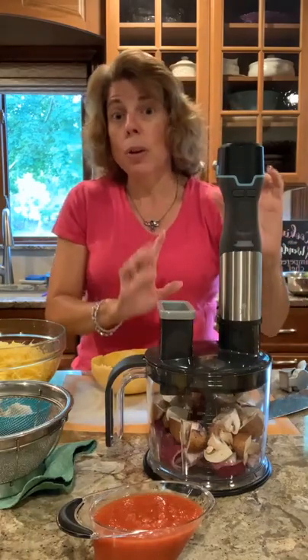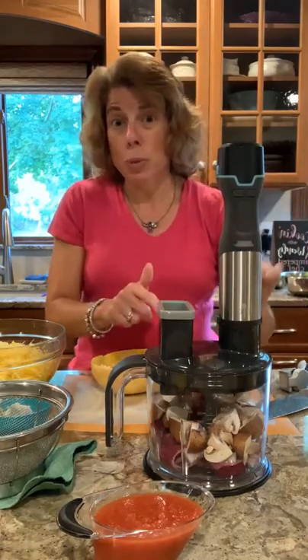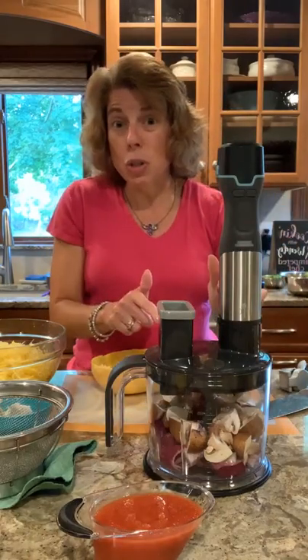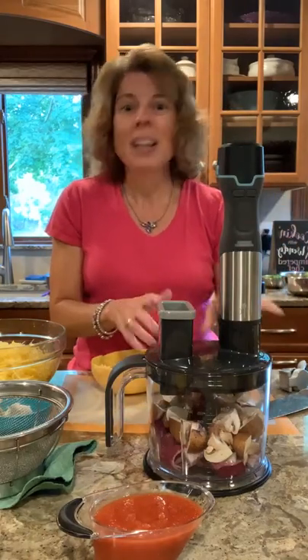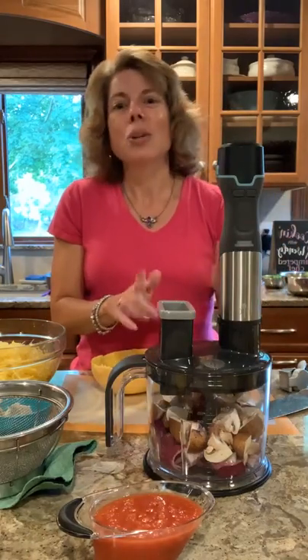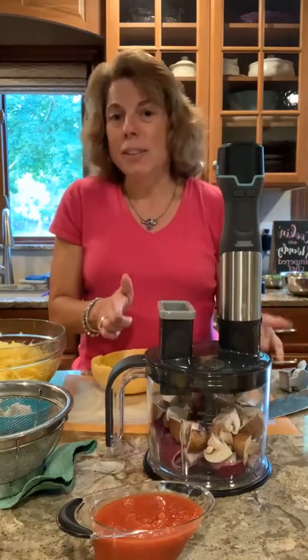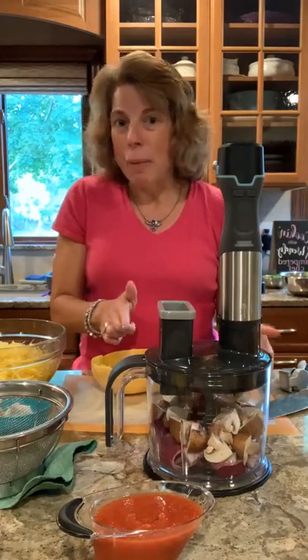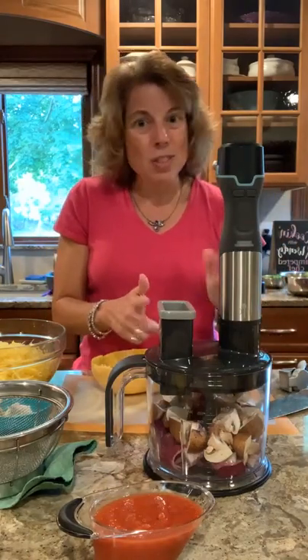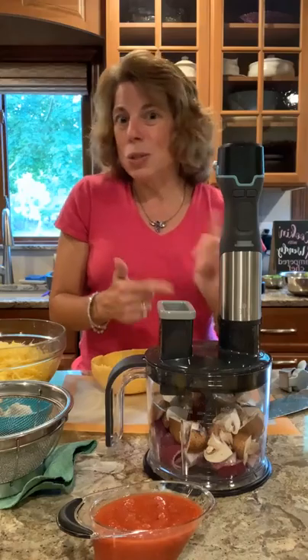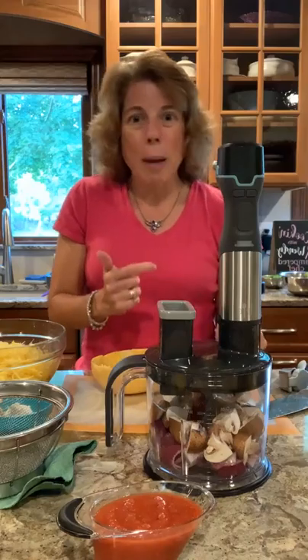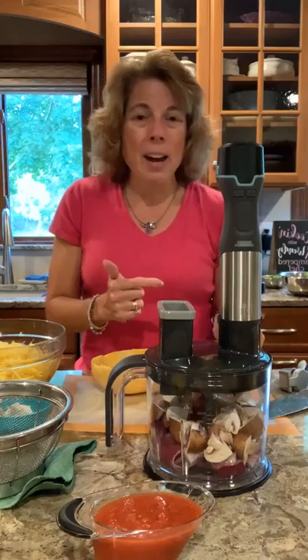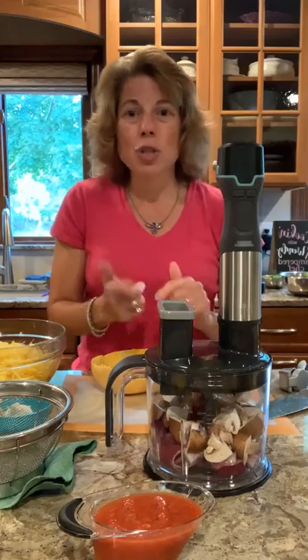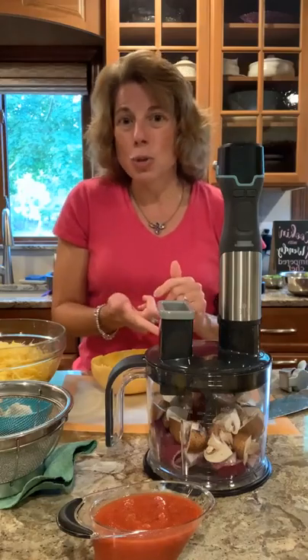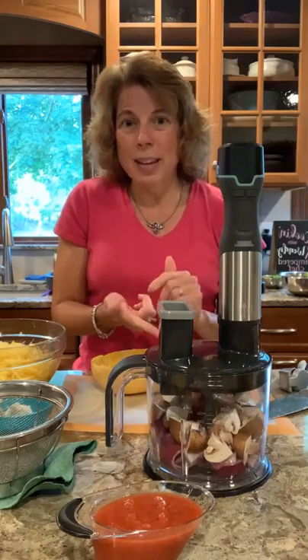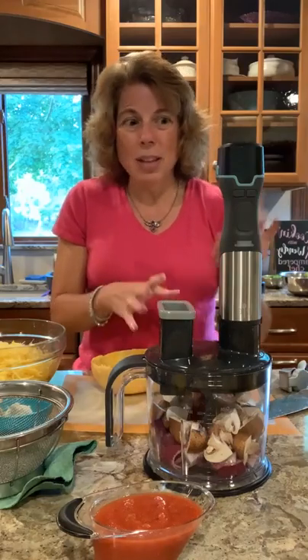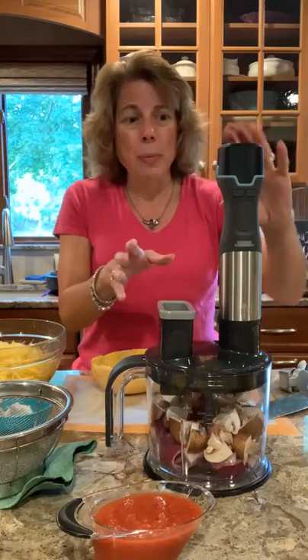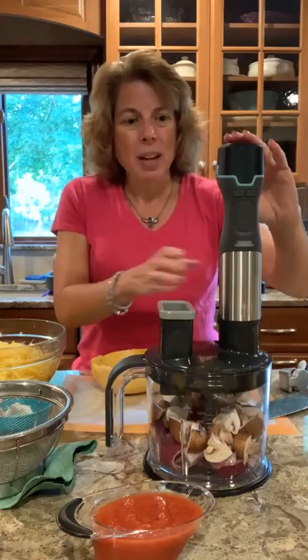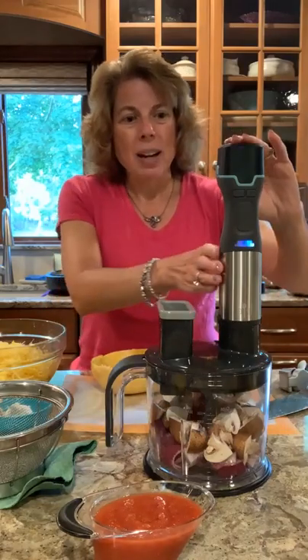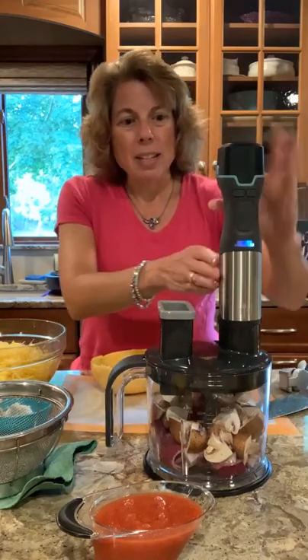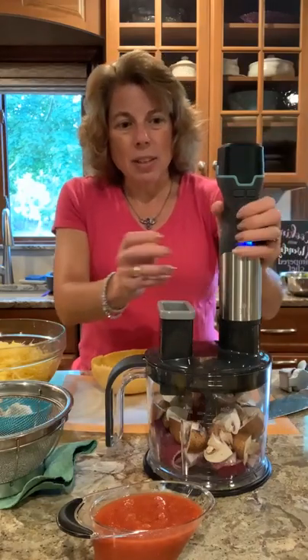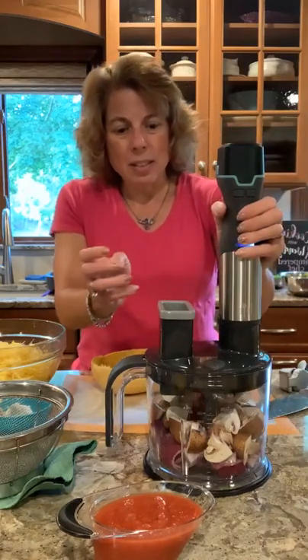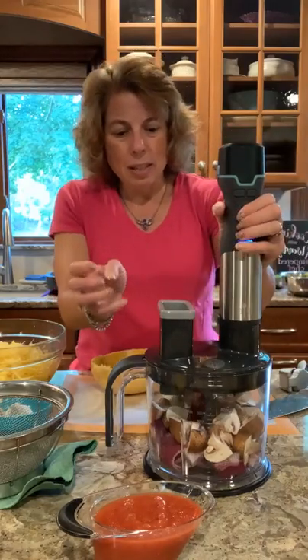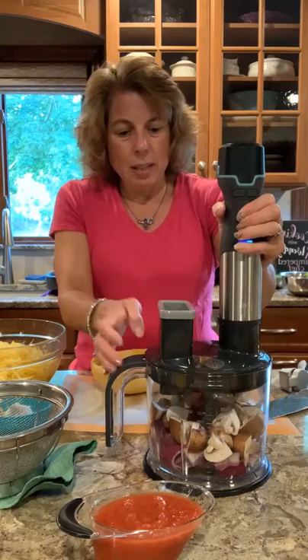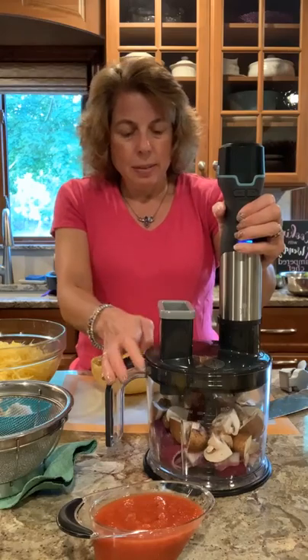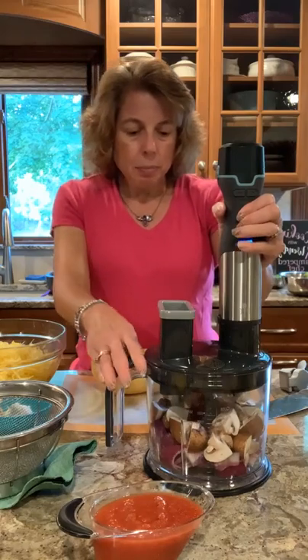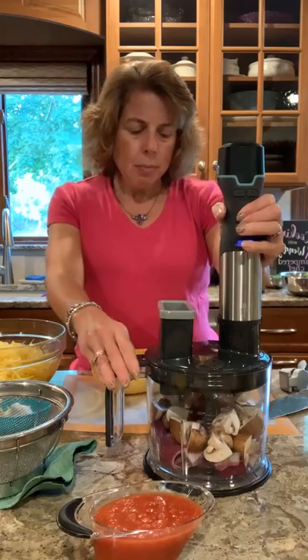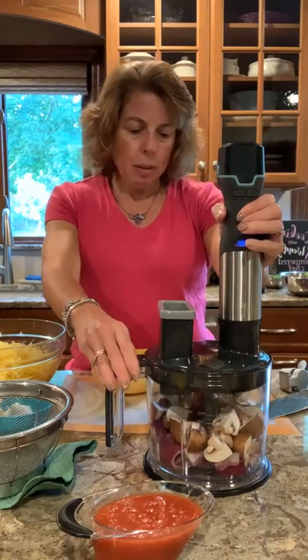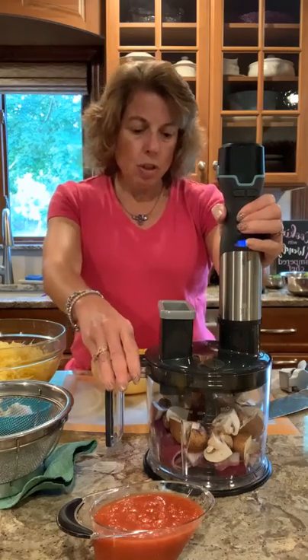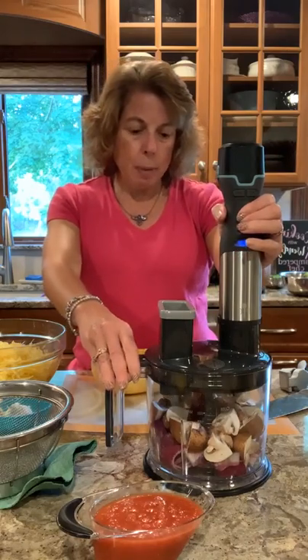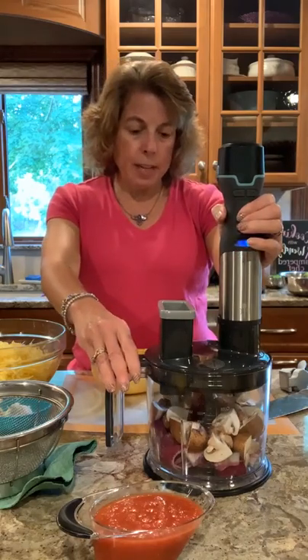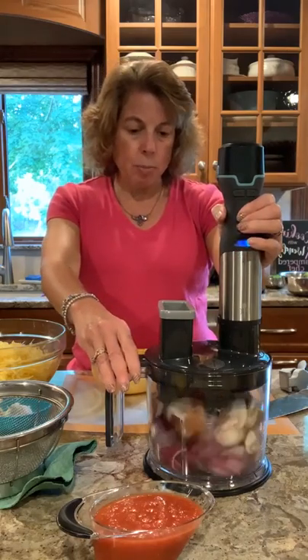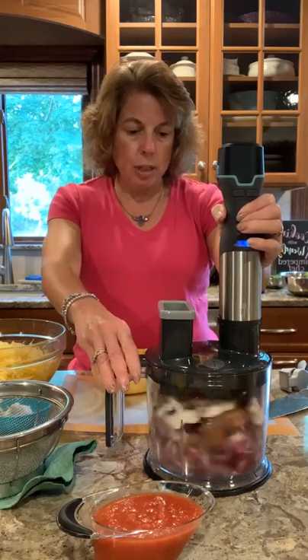It comes with two batteries. So if that ever happens you just swap them out and charge the one that is low. Let's chop up our vegetables here.